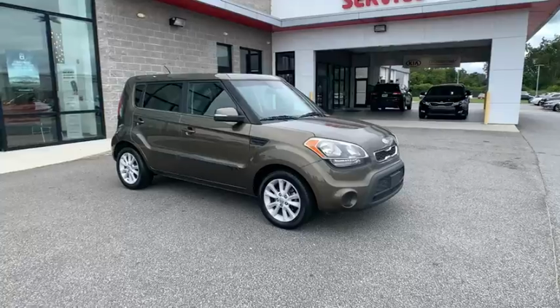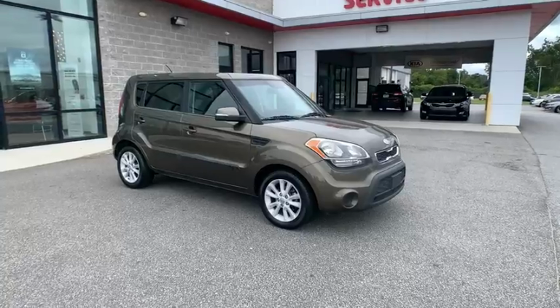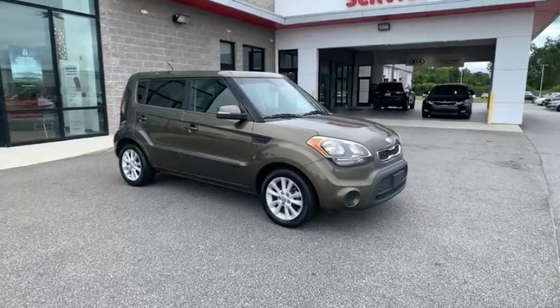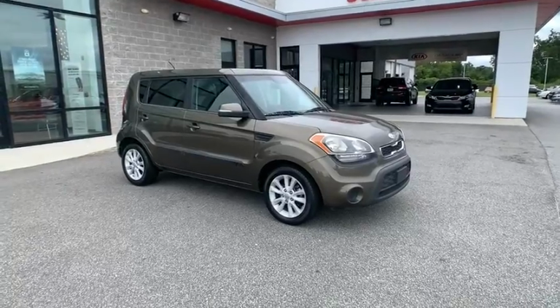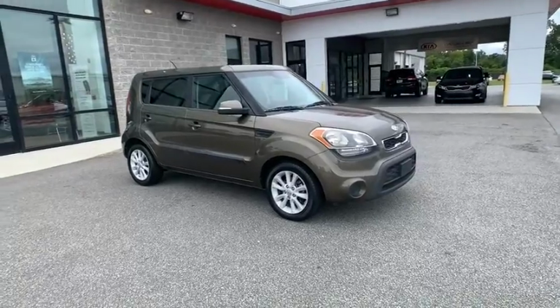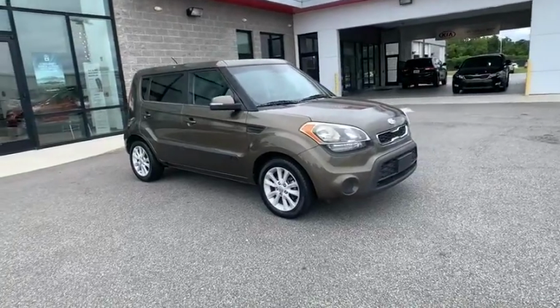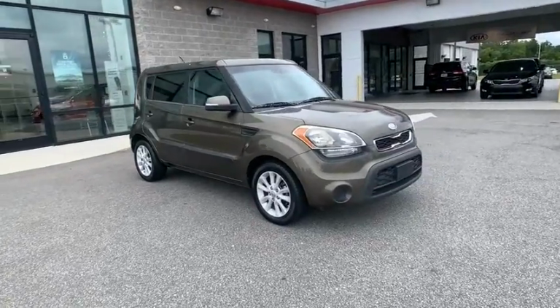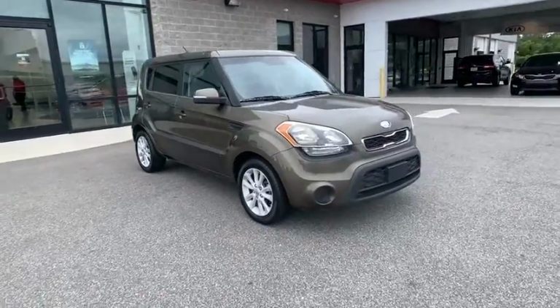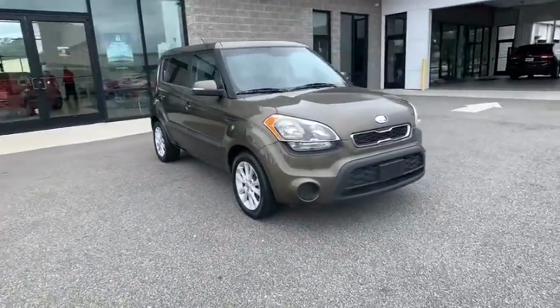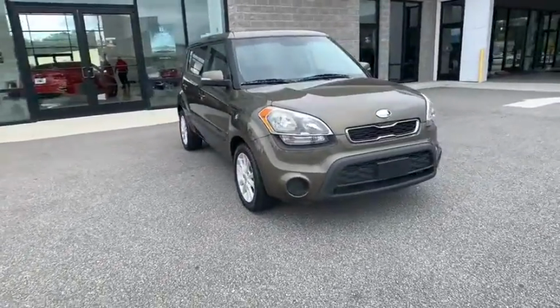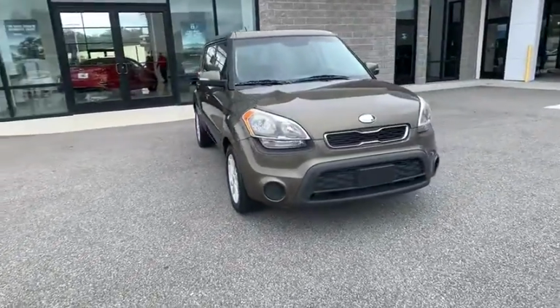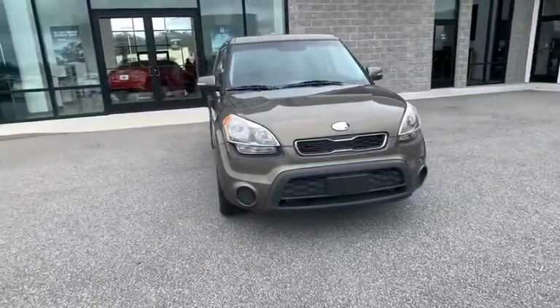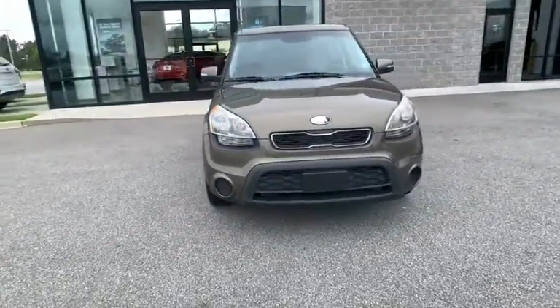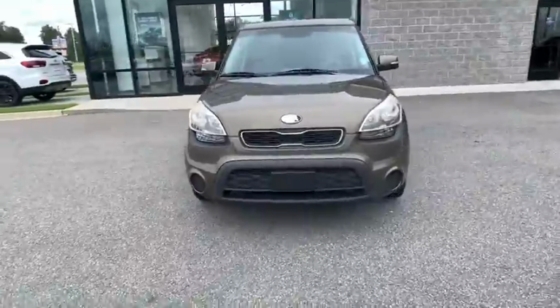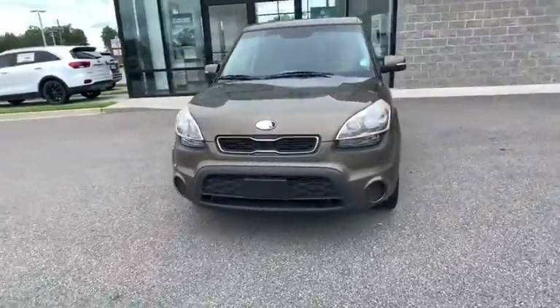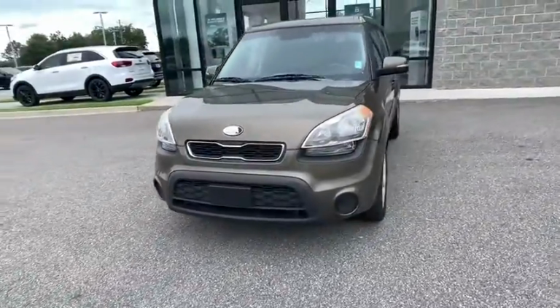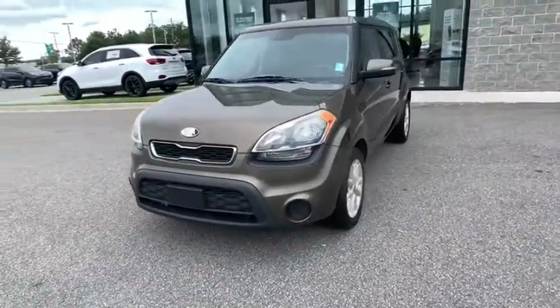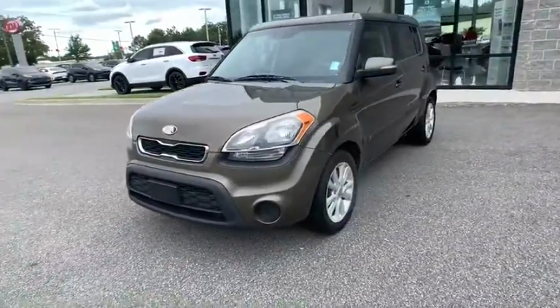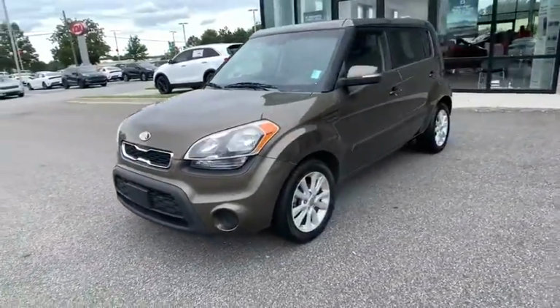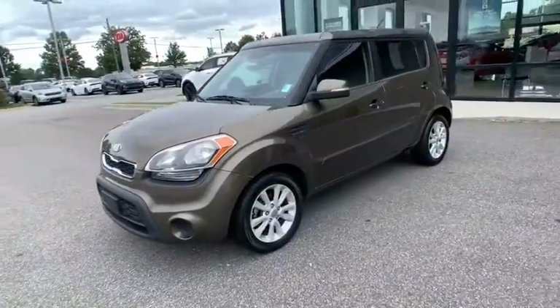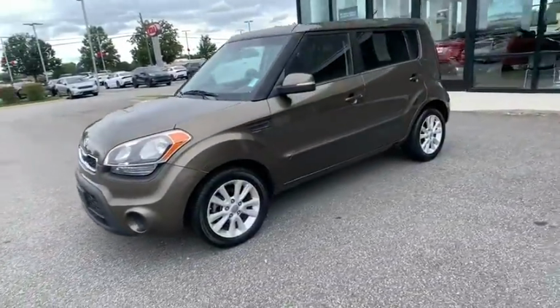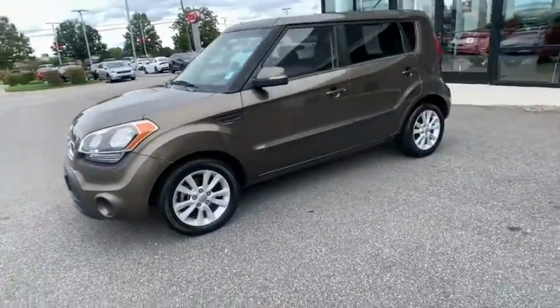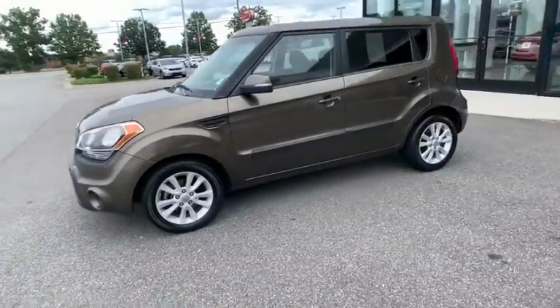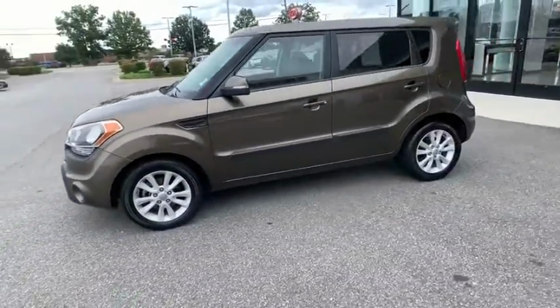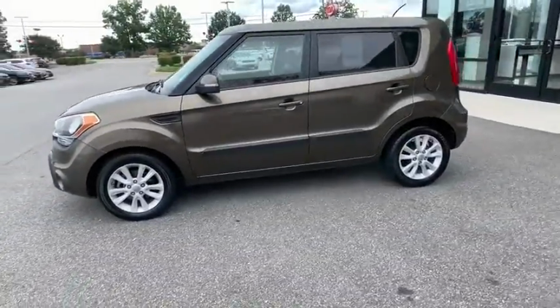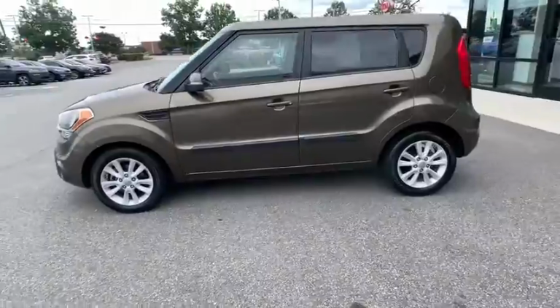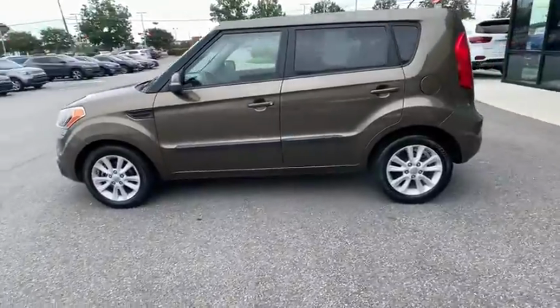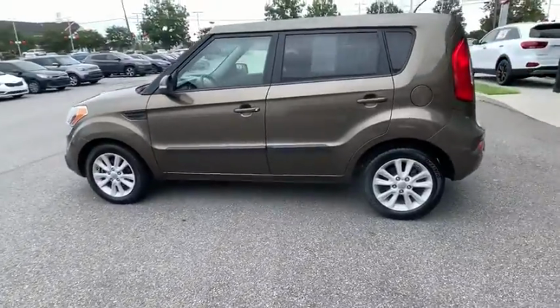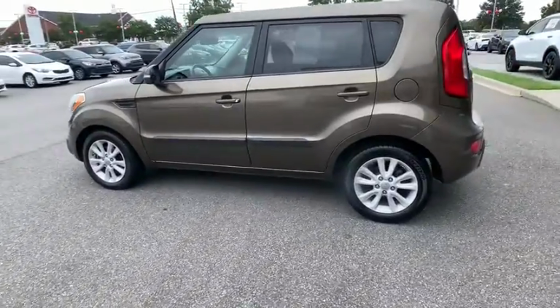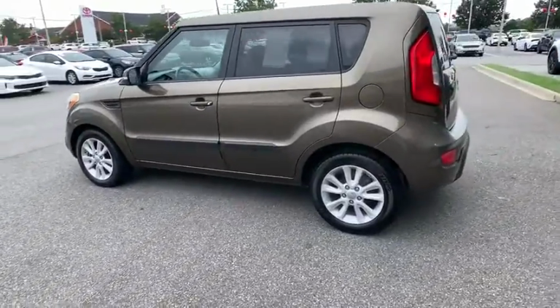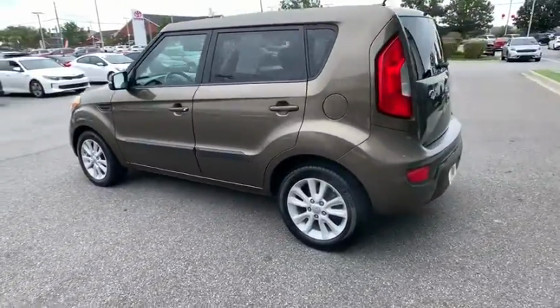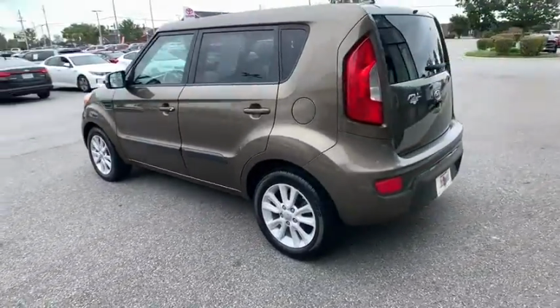Stop by and take a look at the 2012 Kia Soul. The Soul is quick and ready with its innovative, catchy style, a sharp, roomy, and well-fitted cabin, and a comprehensive list of safety and fun features.